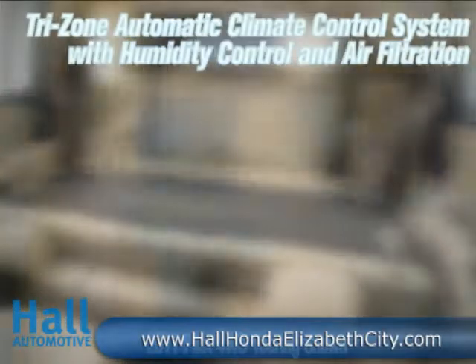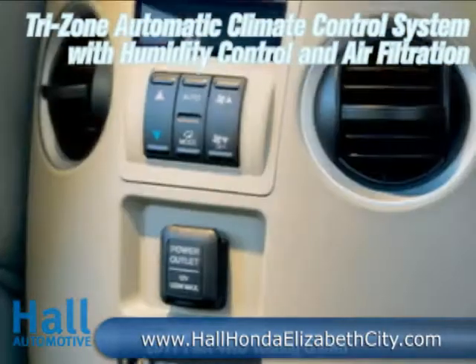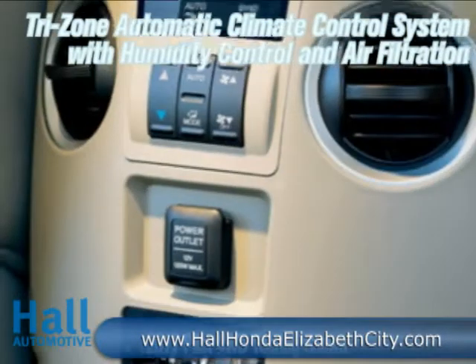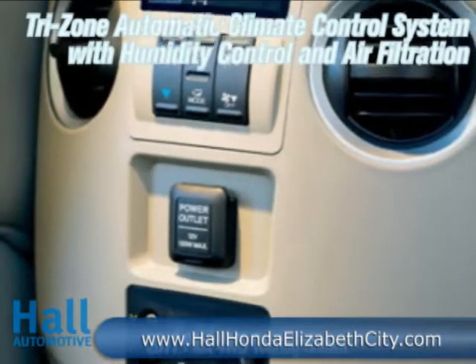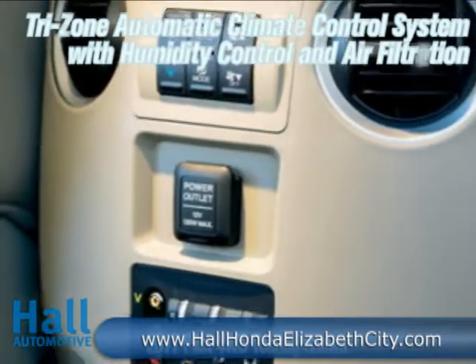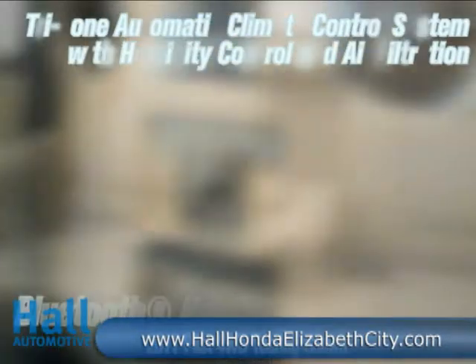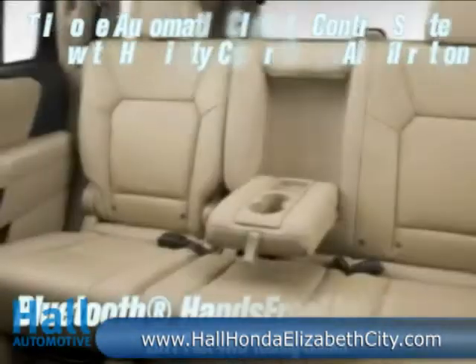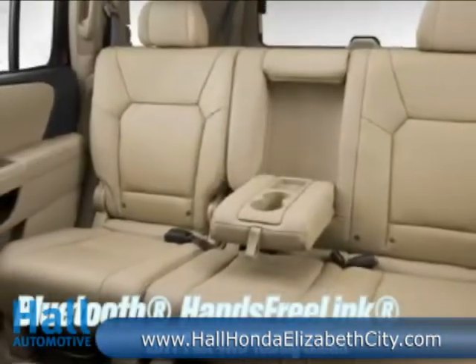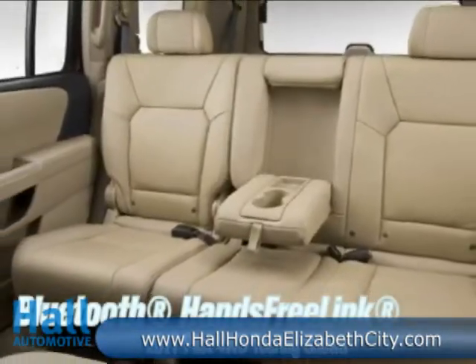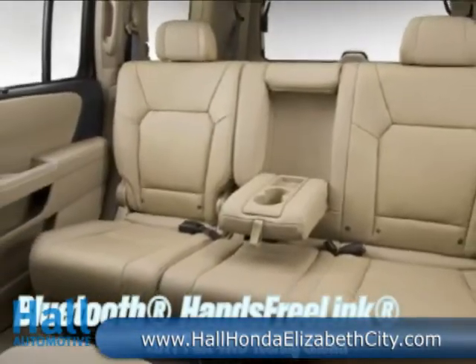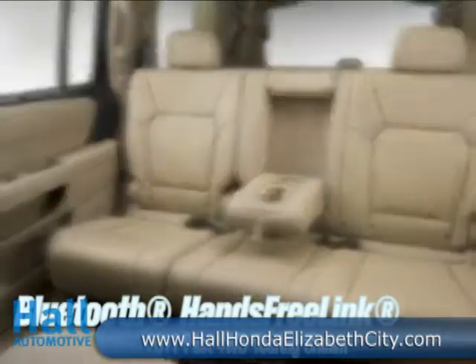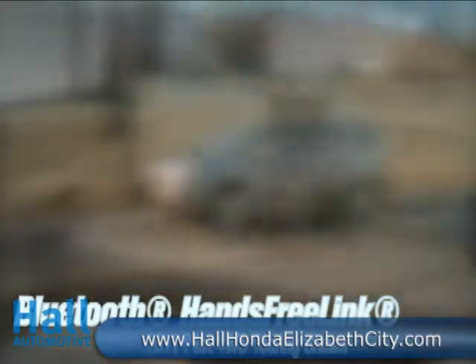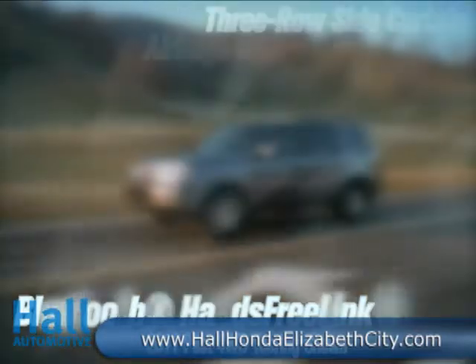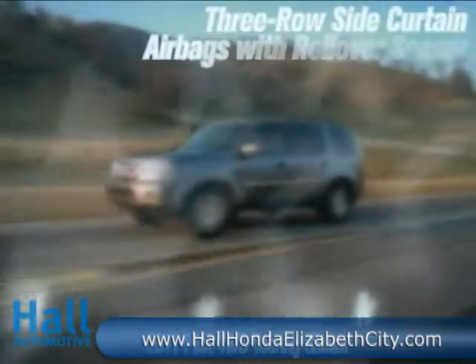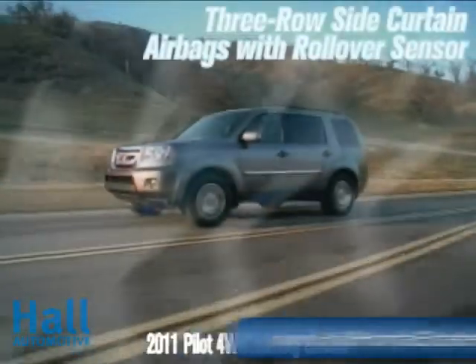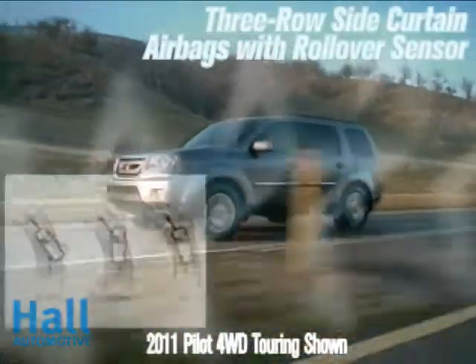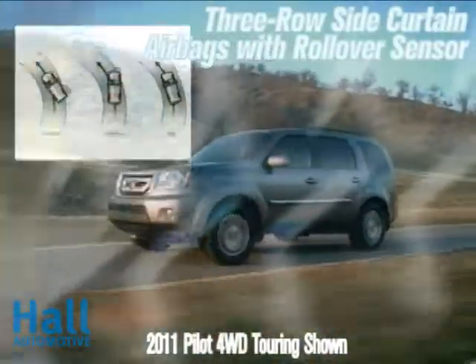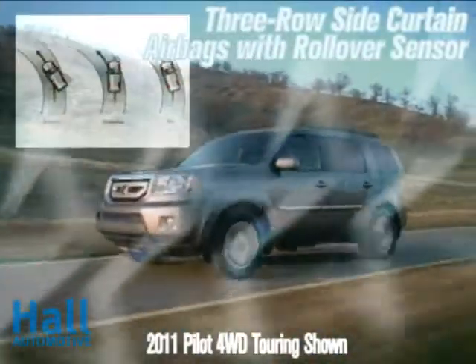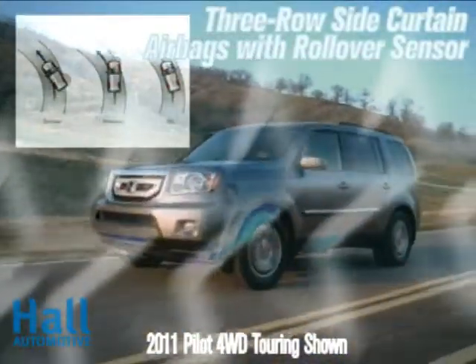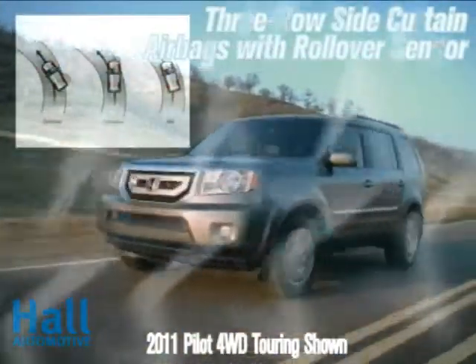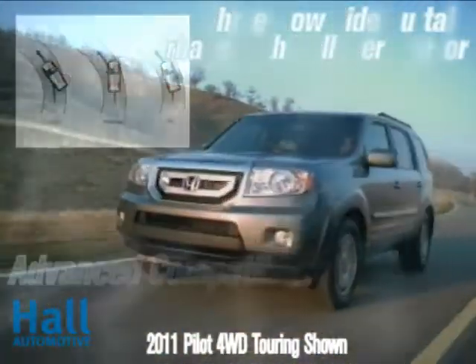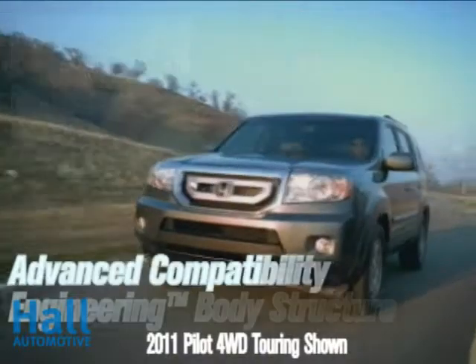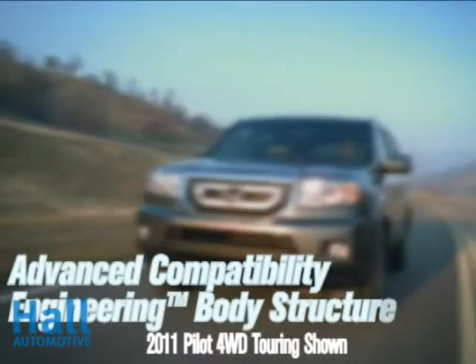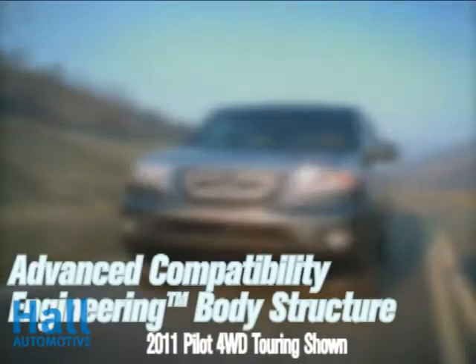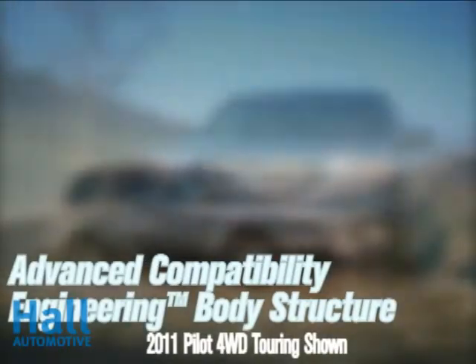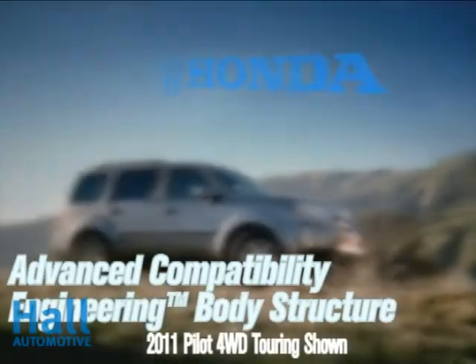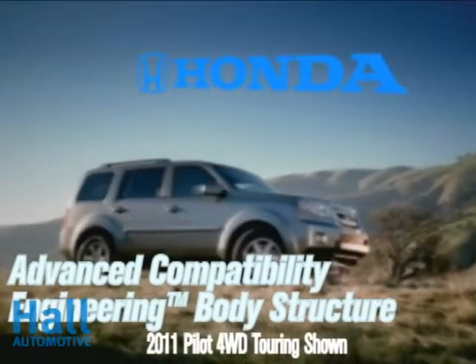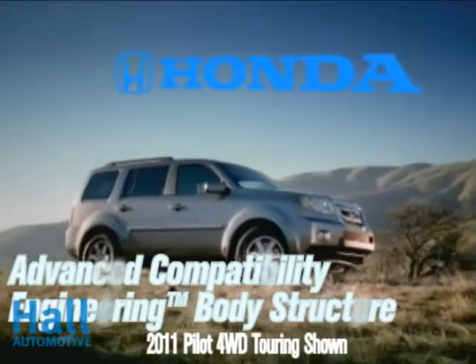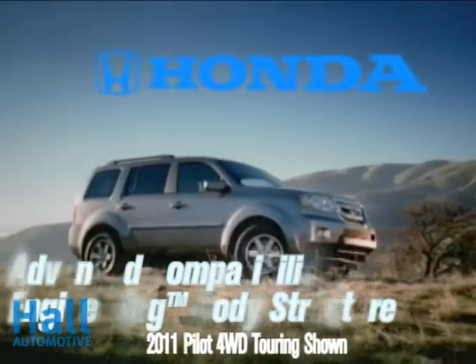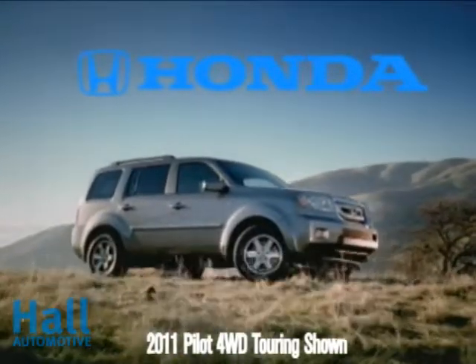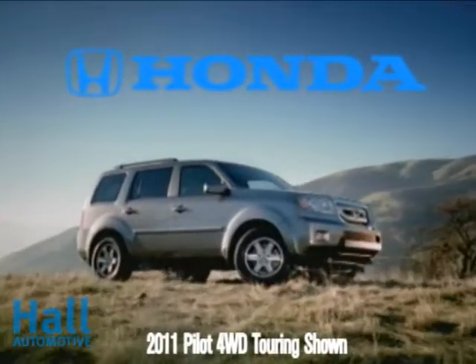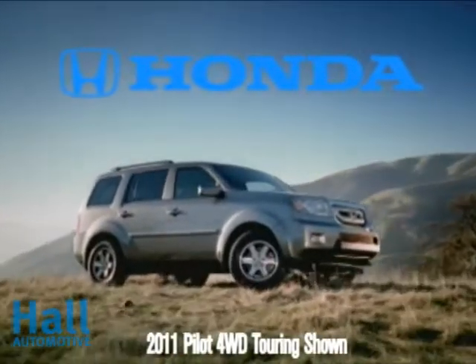Passengers get exactly what they want with the Tri-Zone Automatic Climate Control System. The National Highway Traffic Safety Administration has given it 5-star frontal and 5-star side crash ratings. You'll be ready for anything in the 2011 Pilot.